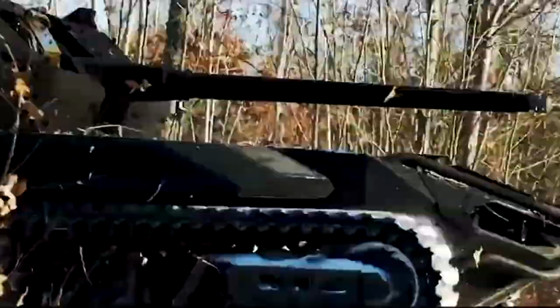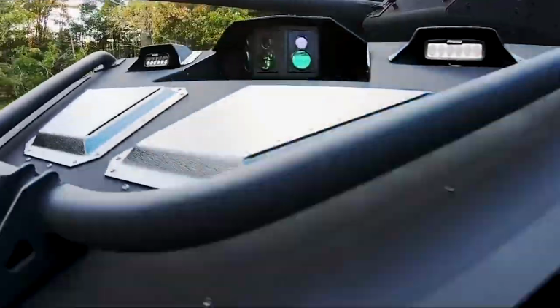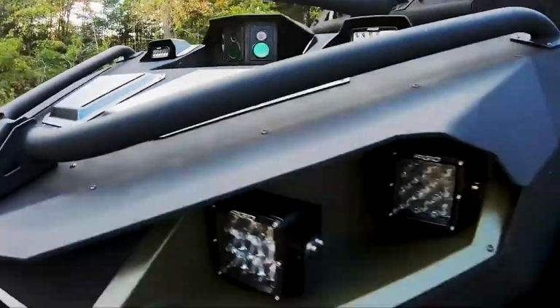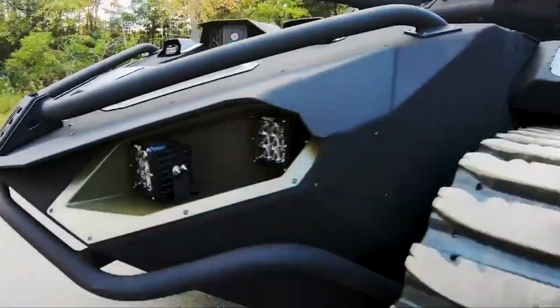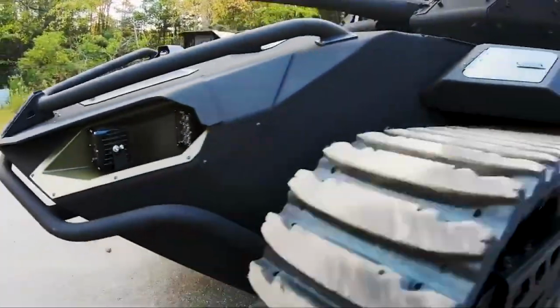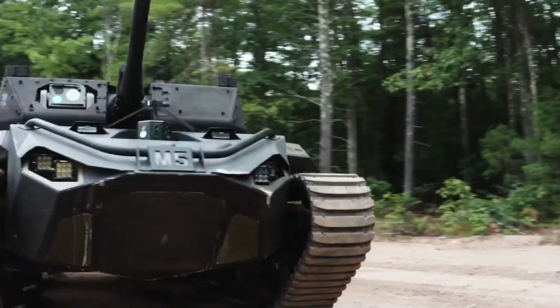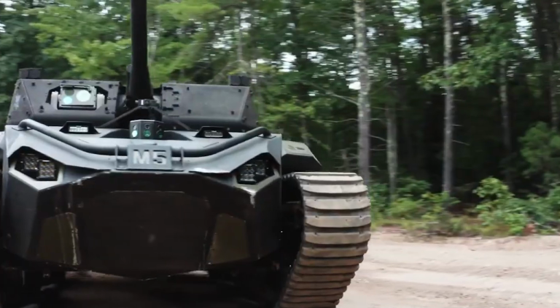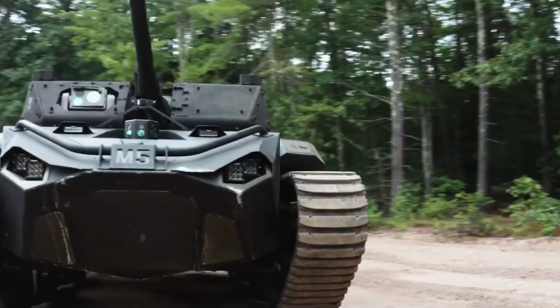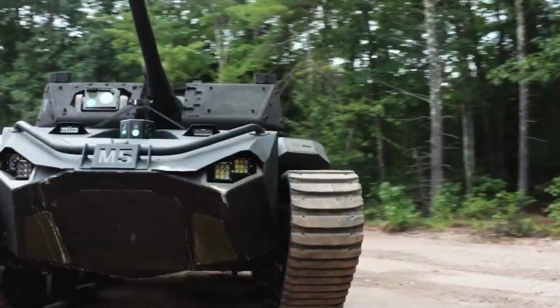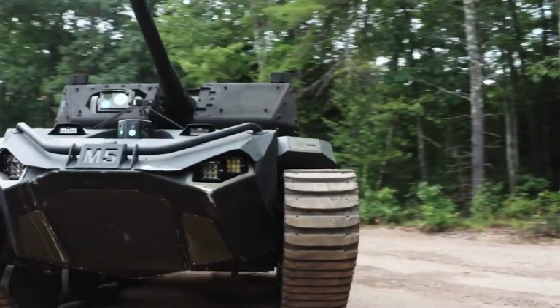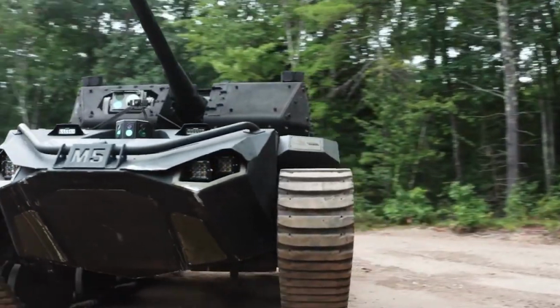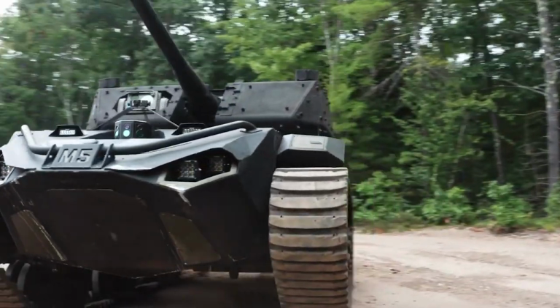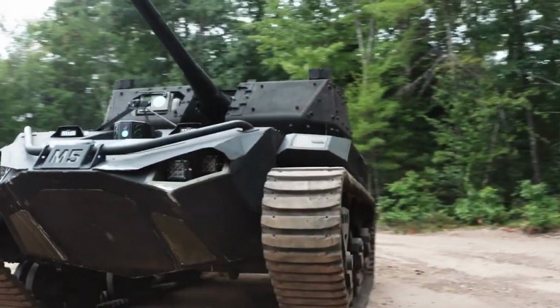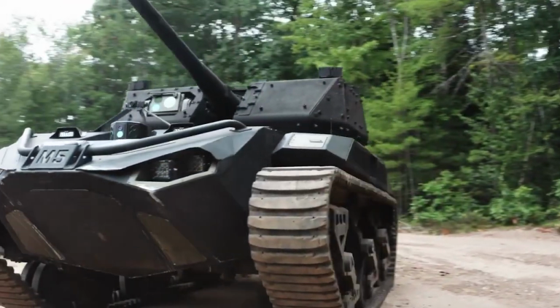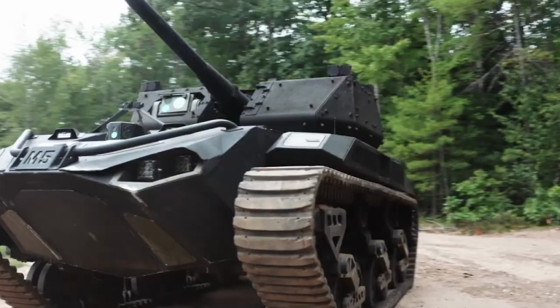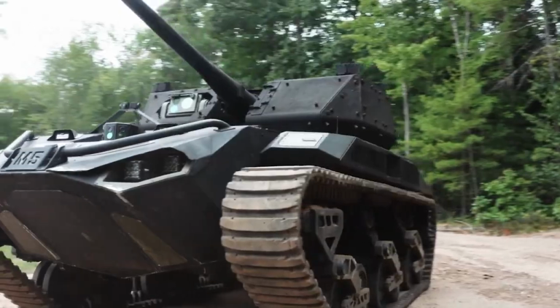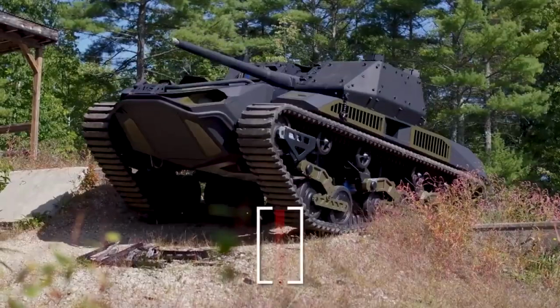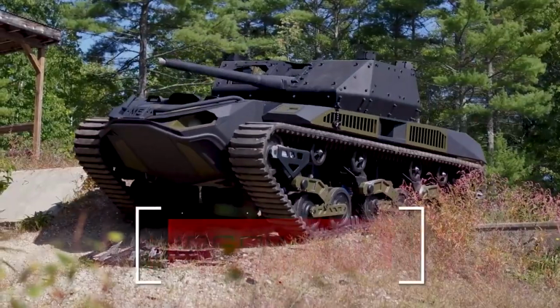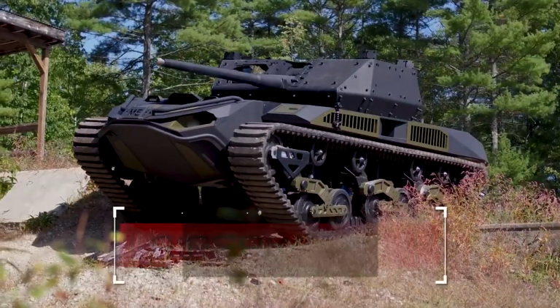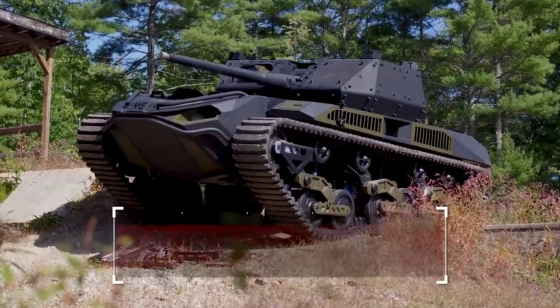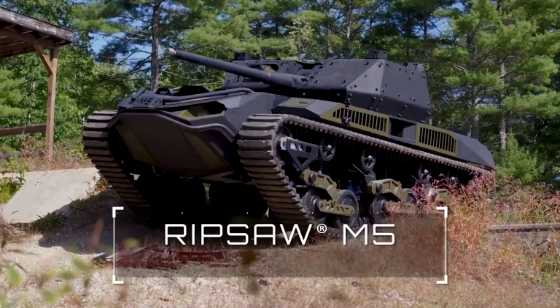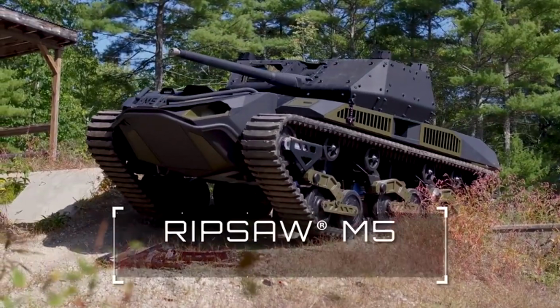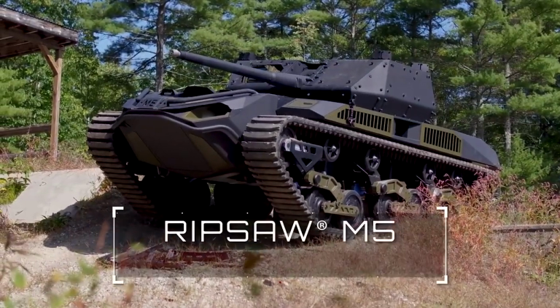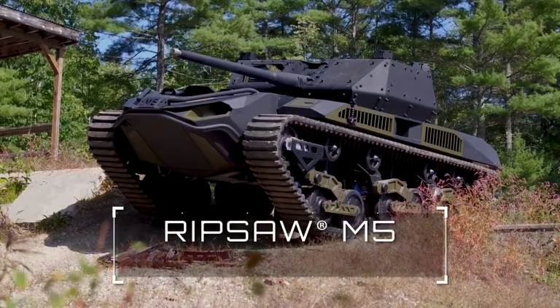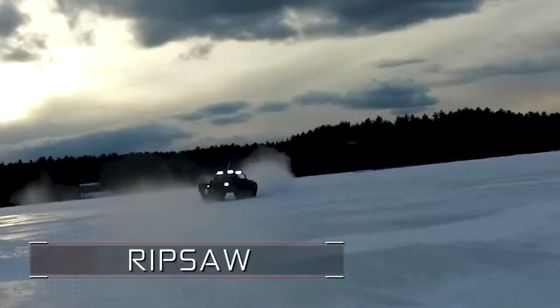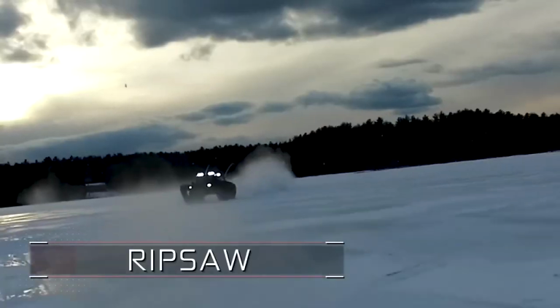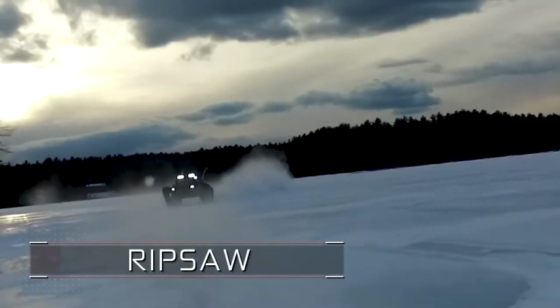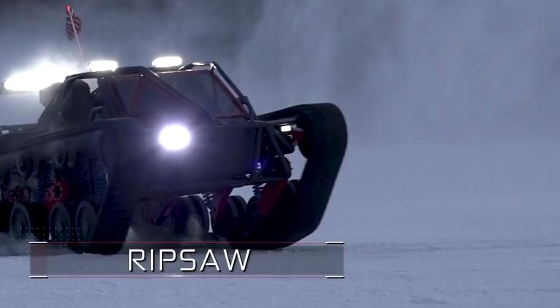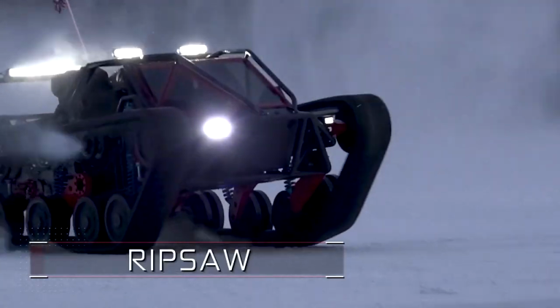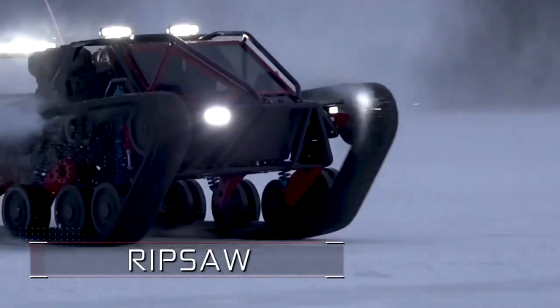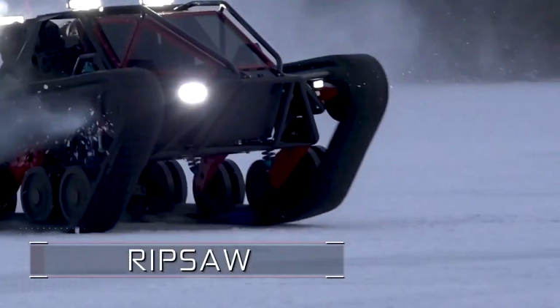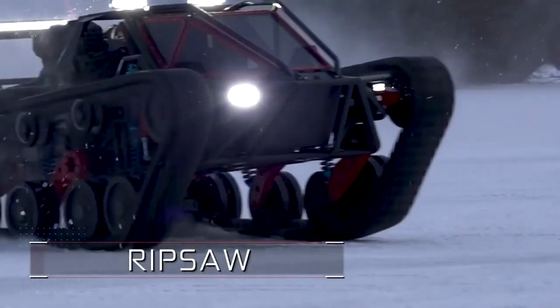Priced at a staggering $500,000, the Ripsaw M5 is an epitome of extreme off-roading luxury.